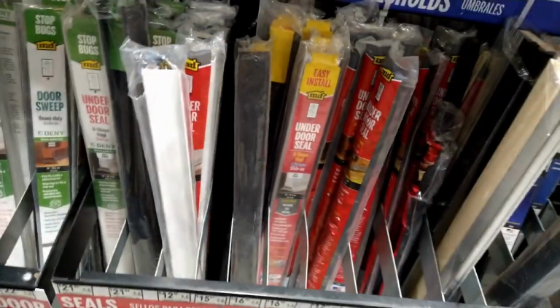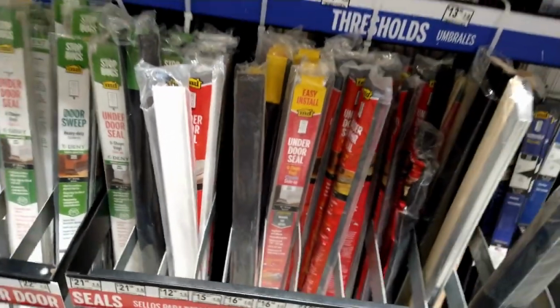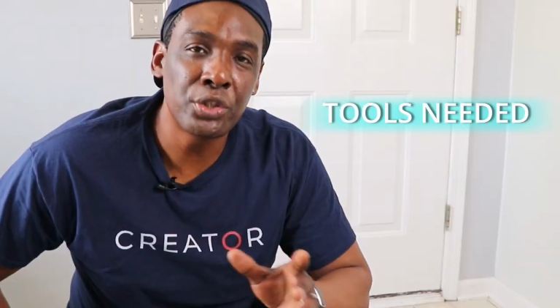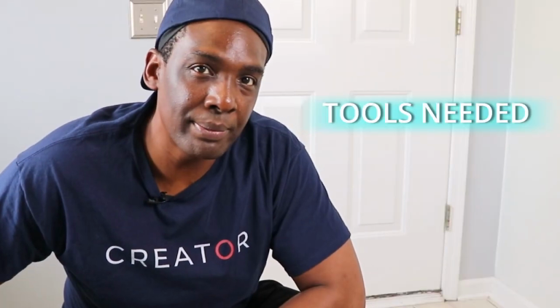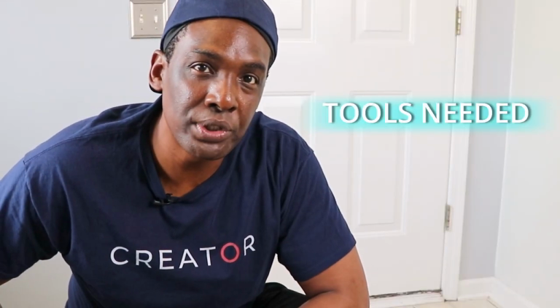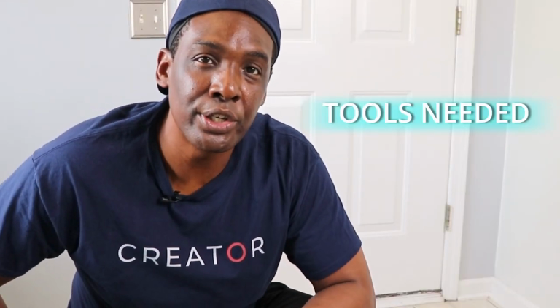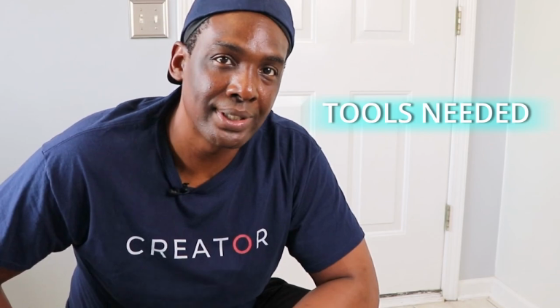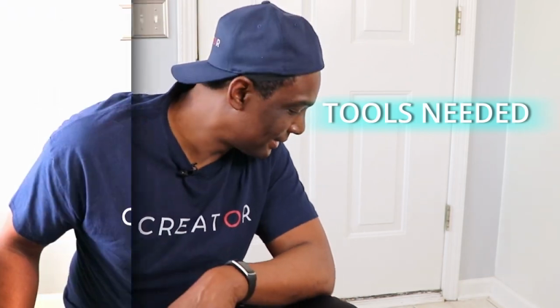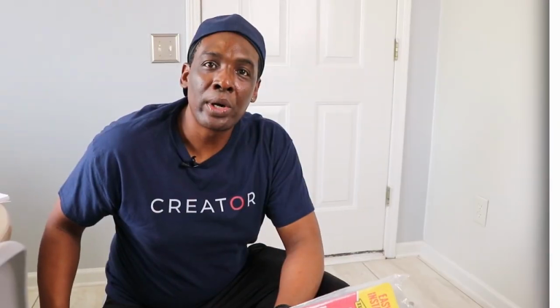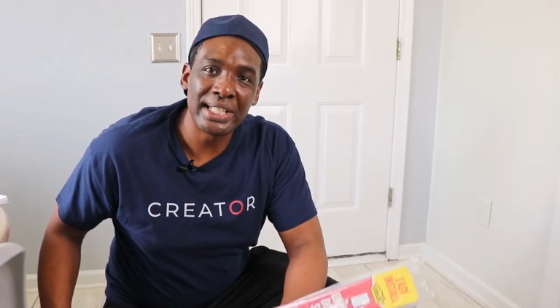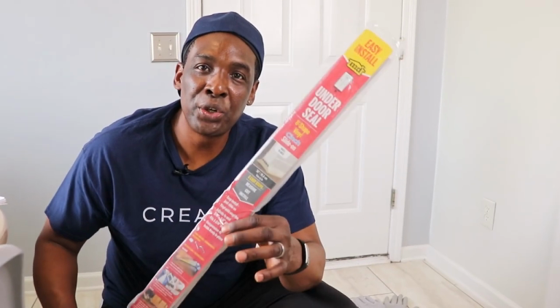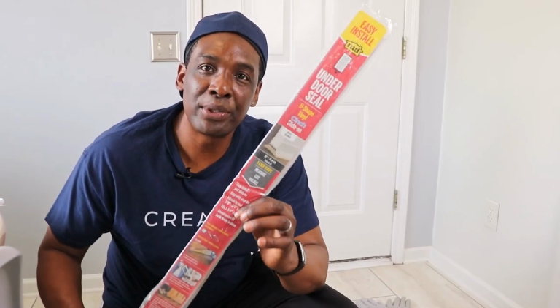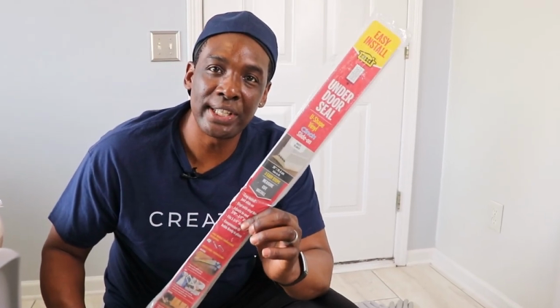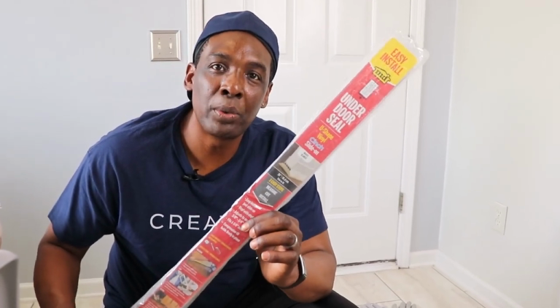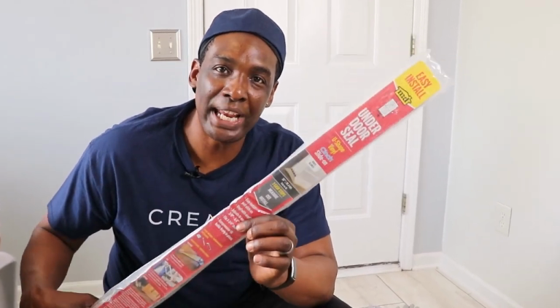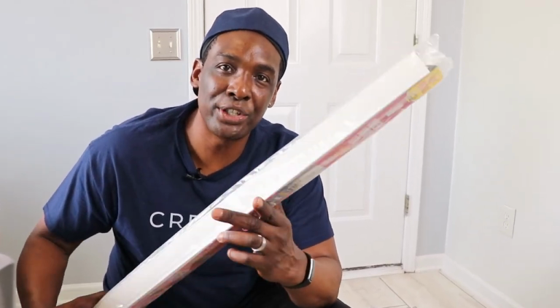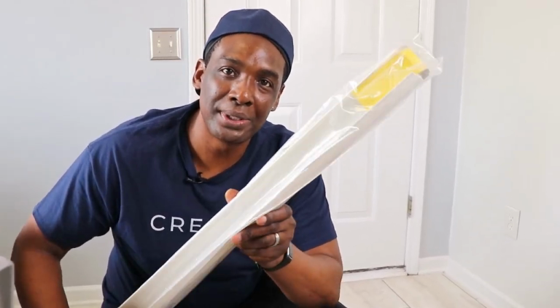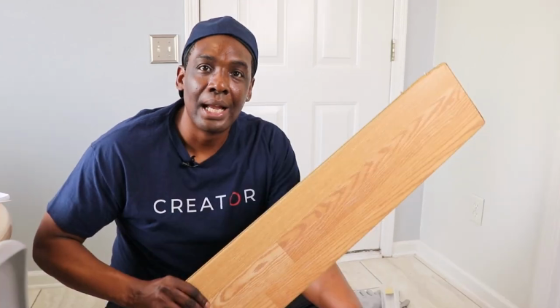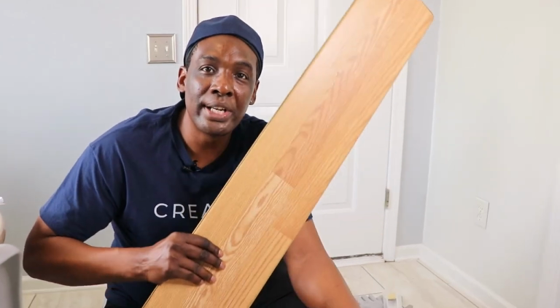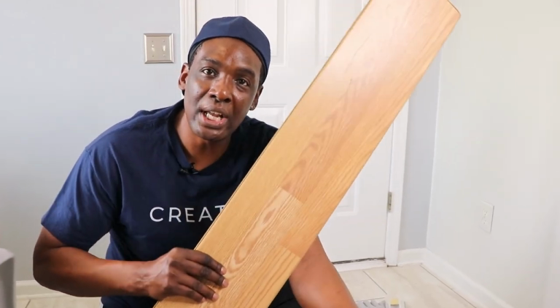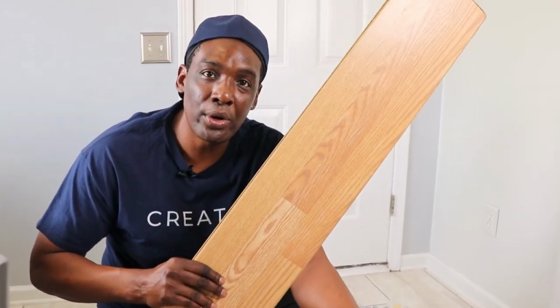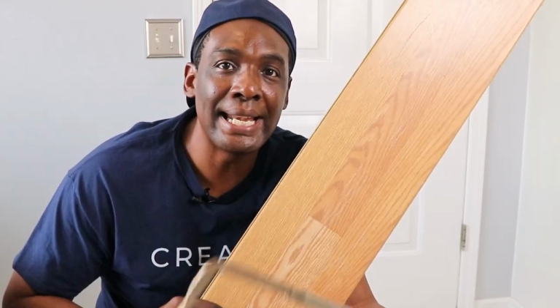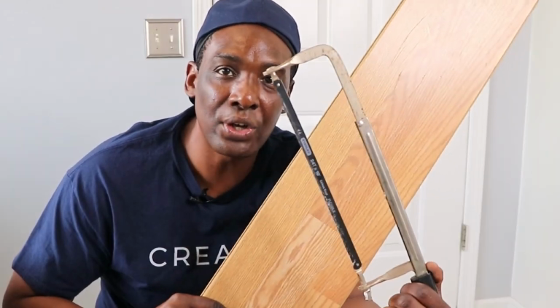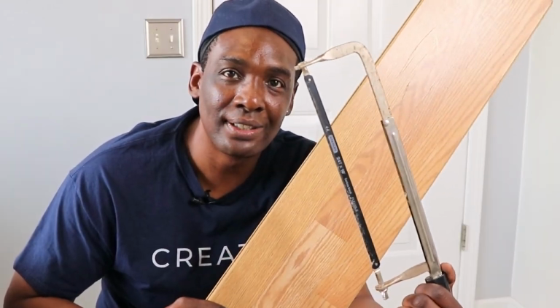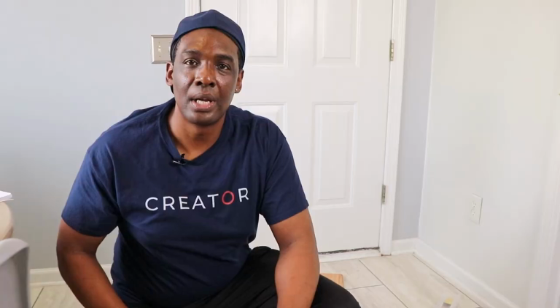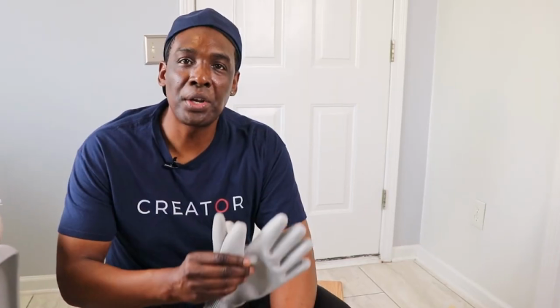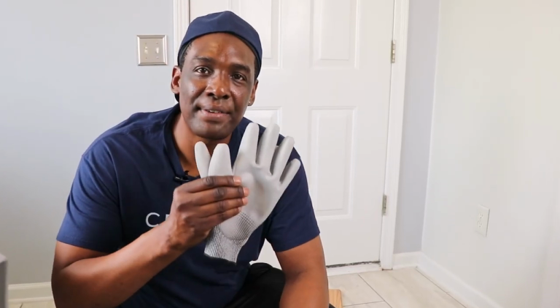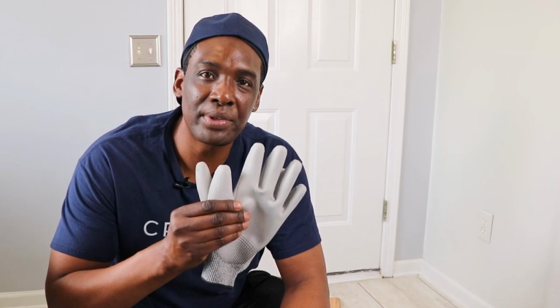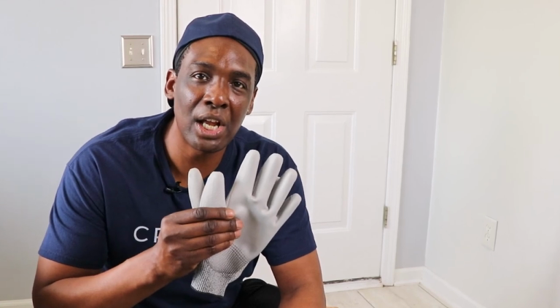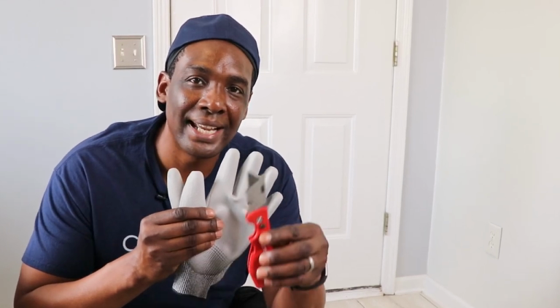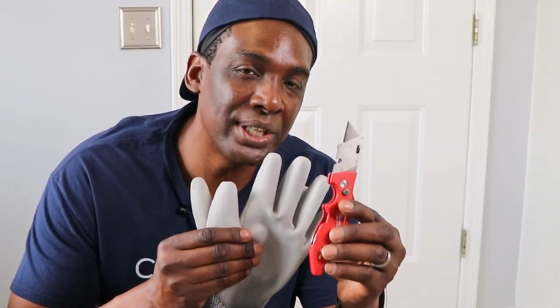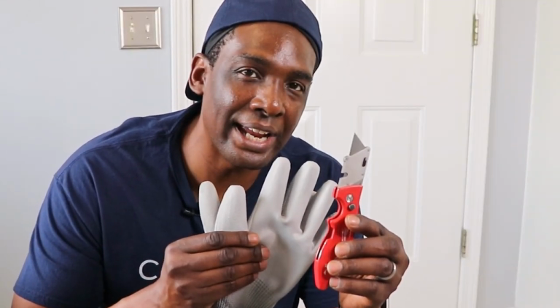But before we do, let's go over some of the tools that we're going to use. We're going to use this U-shaped door seal, which is shaped like a U. We're going to use this cutting board and hacksaw. We're also going to have some cut-resistant gloves and a utility knife.